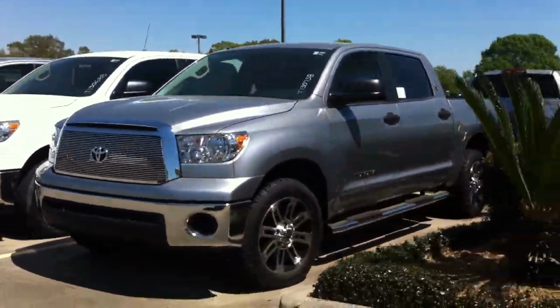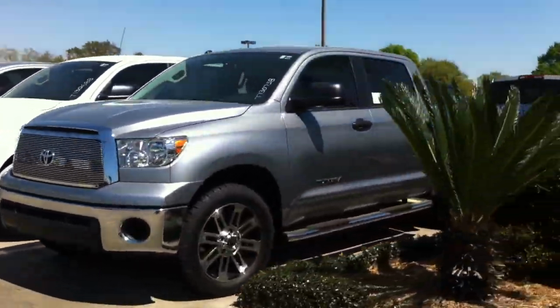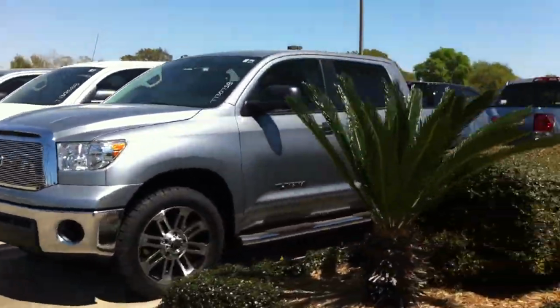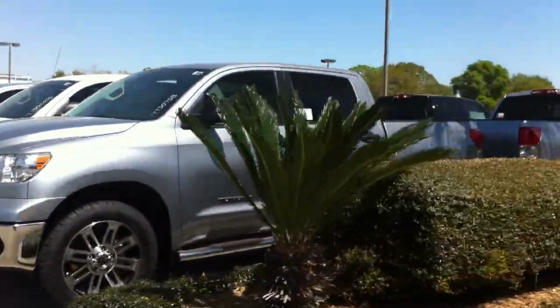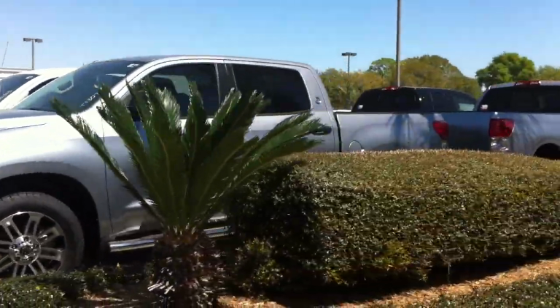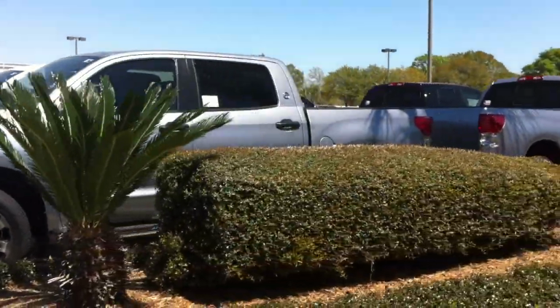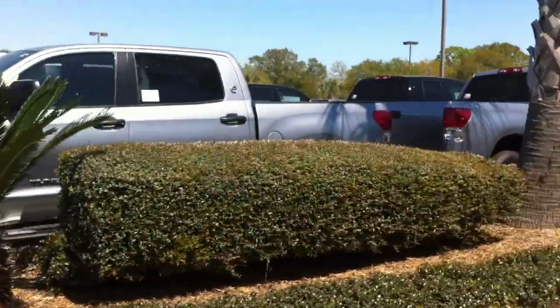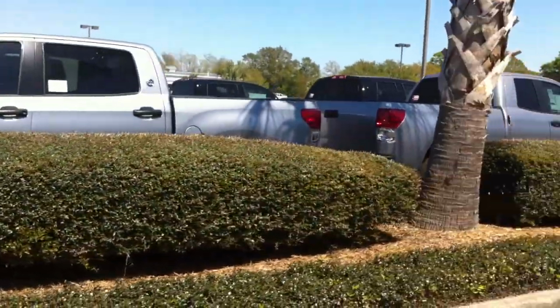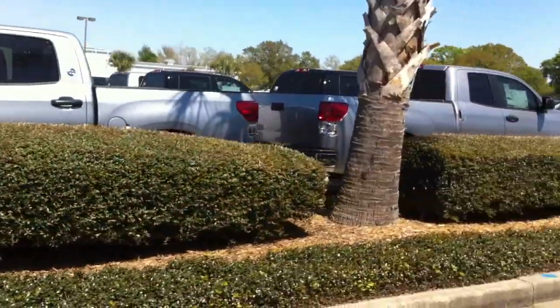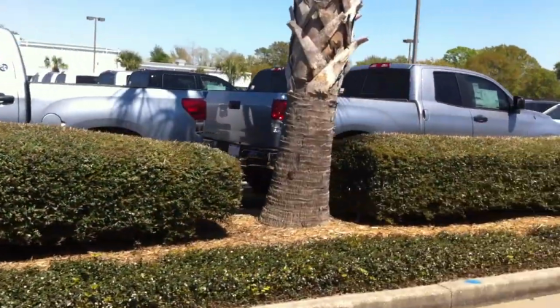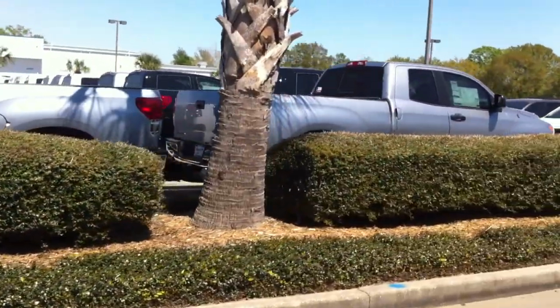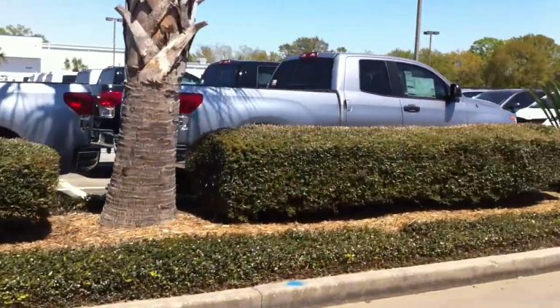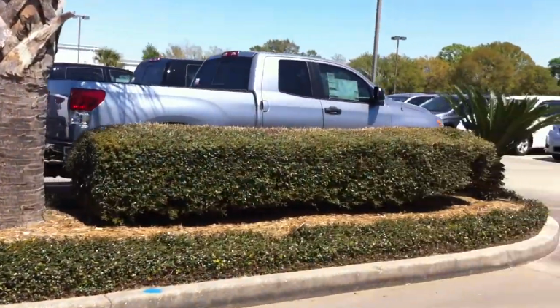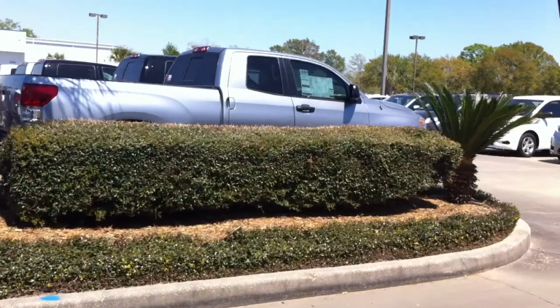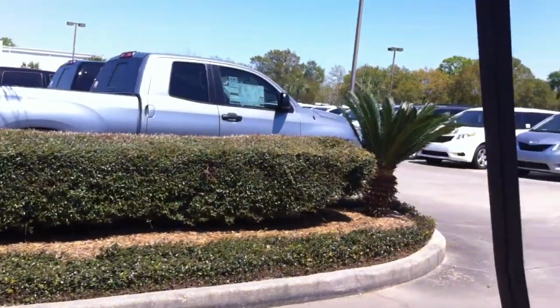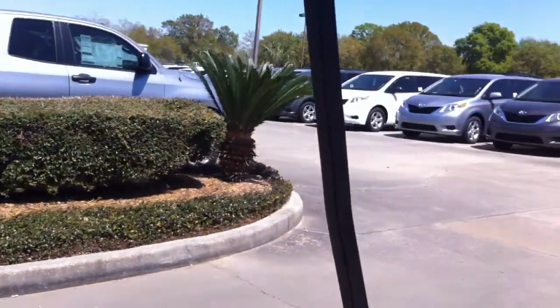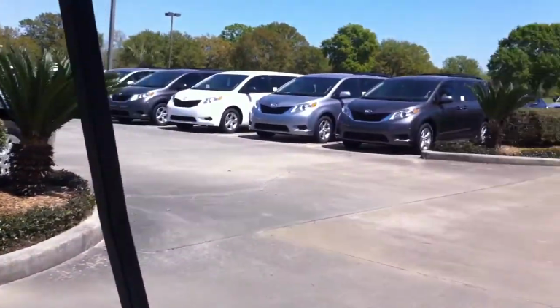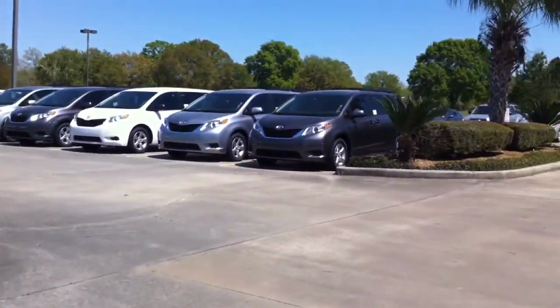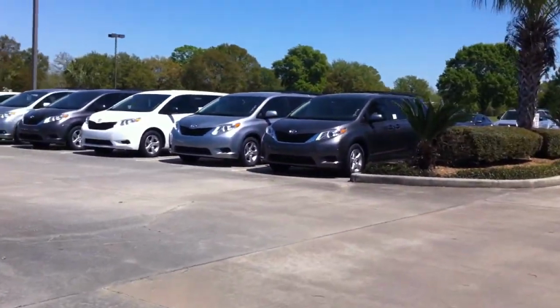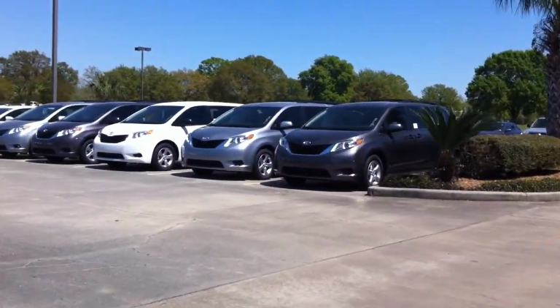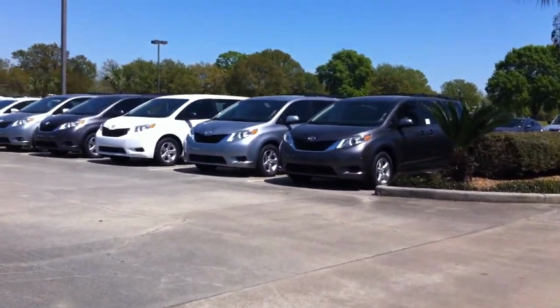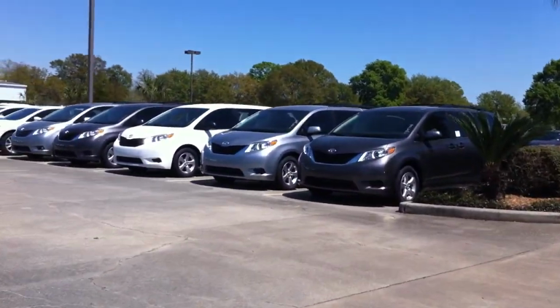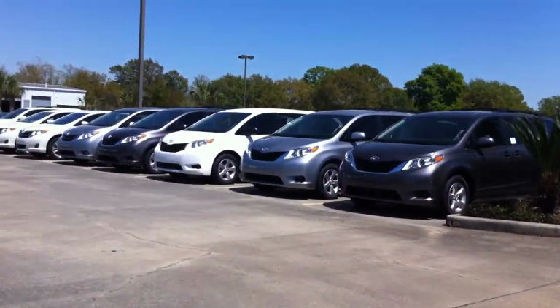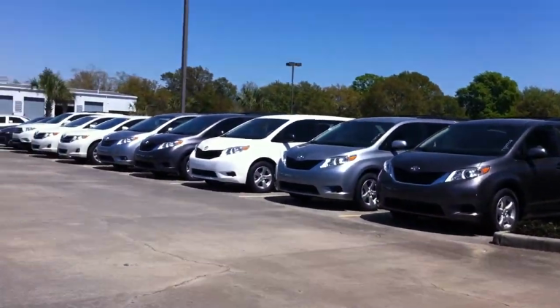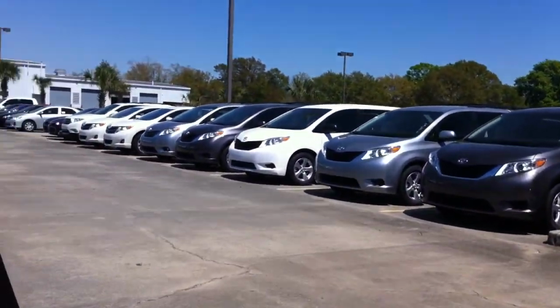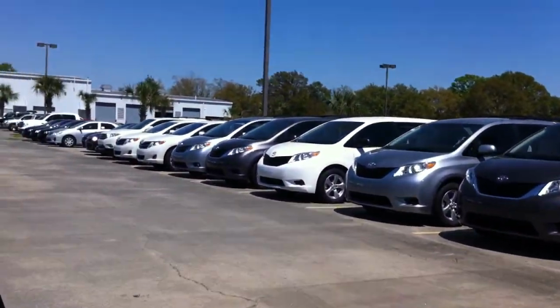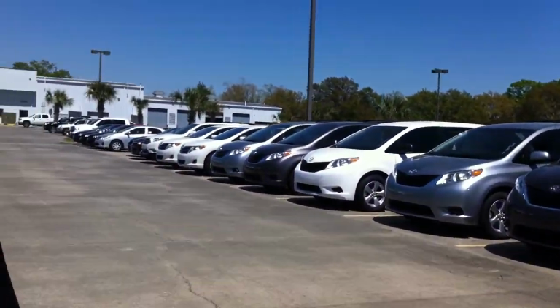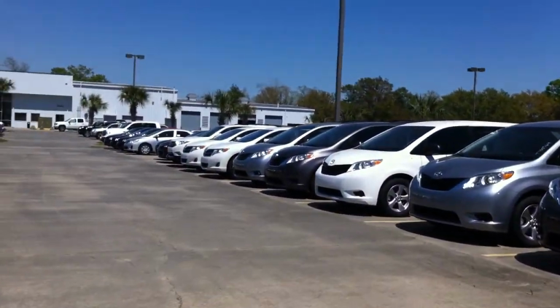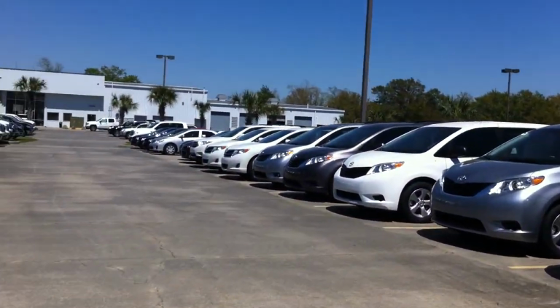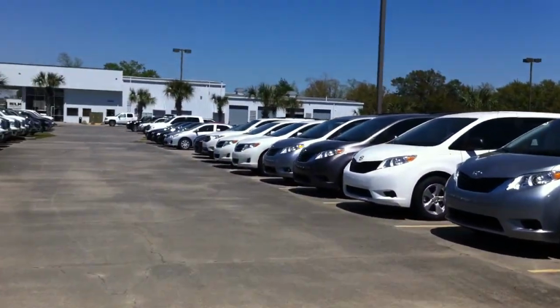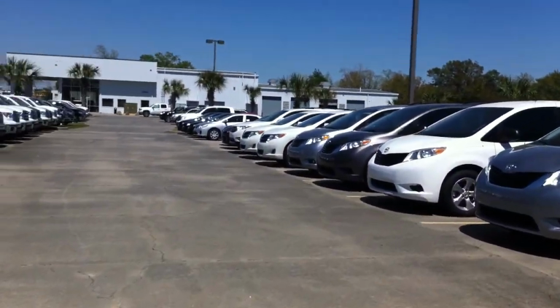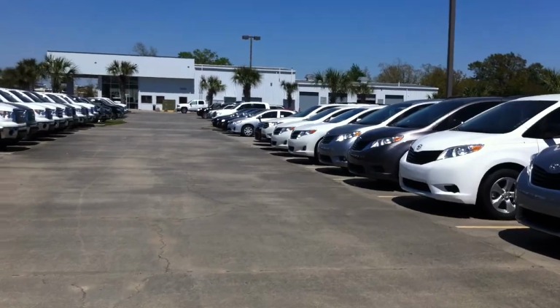My number is 337-984-5010, give me a call any time. We also have an overflow over here of some Toyota Siennas, Avalons, and Corollas.